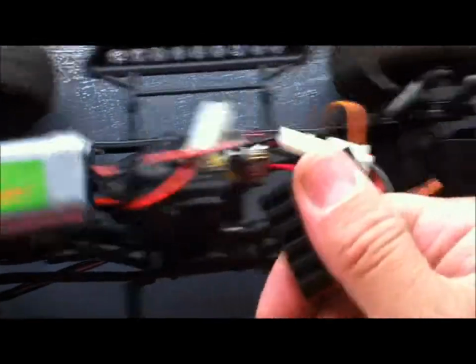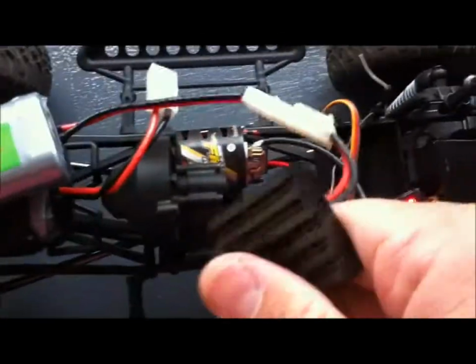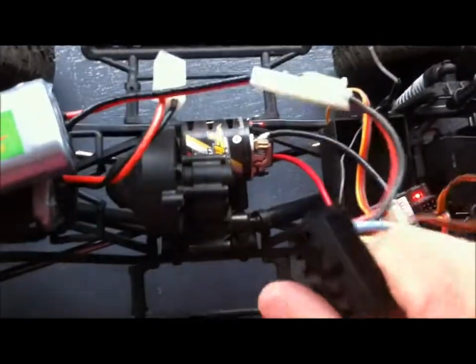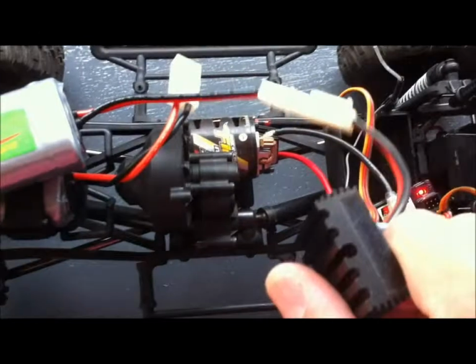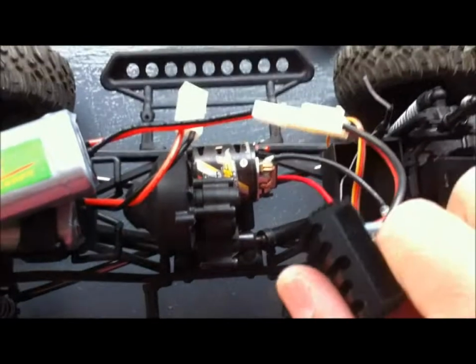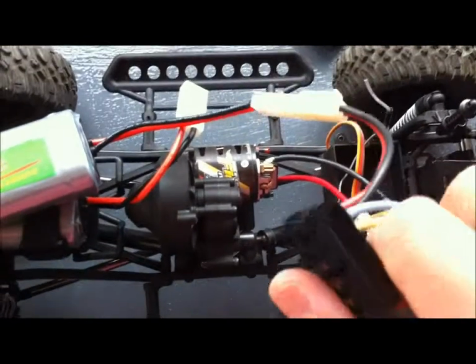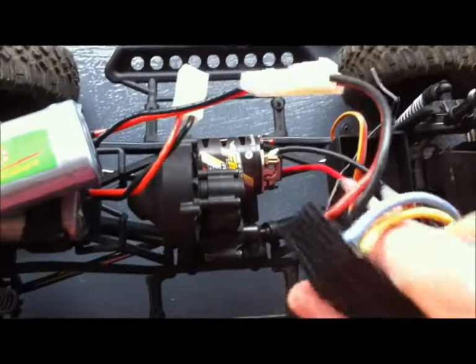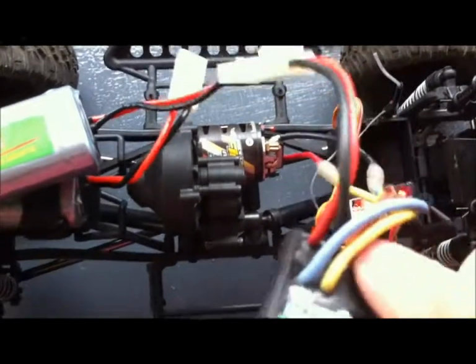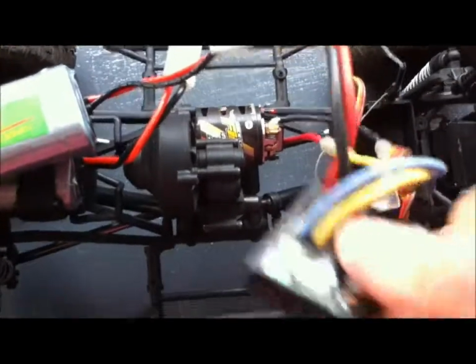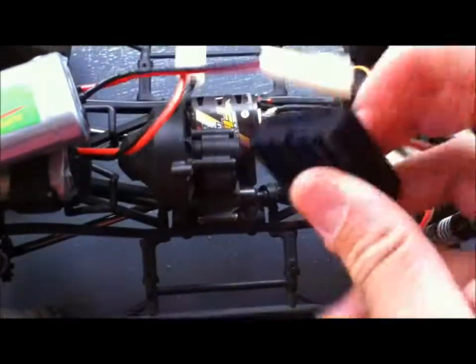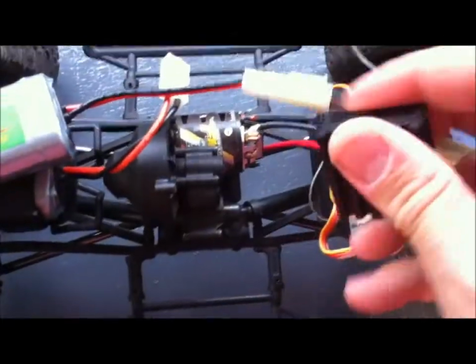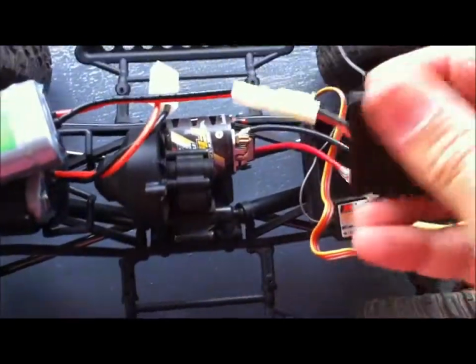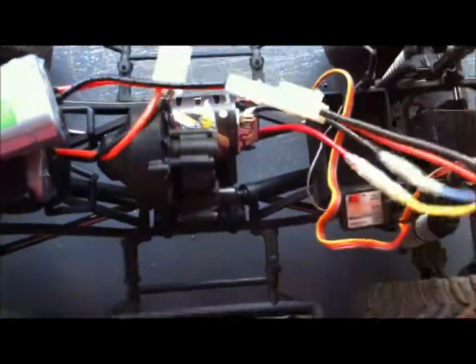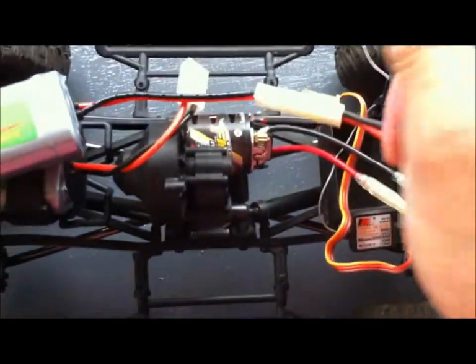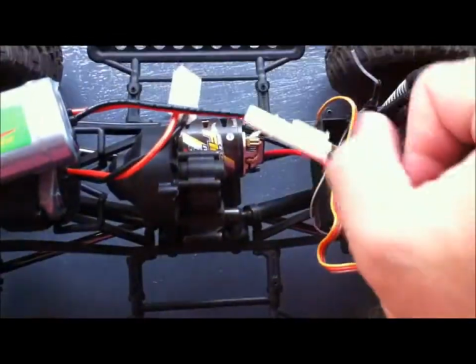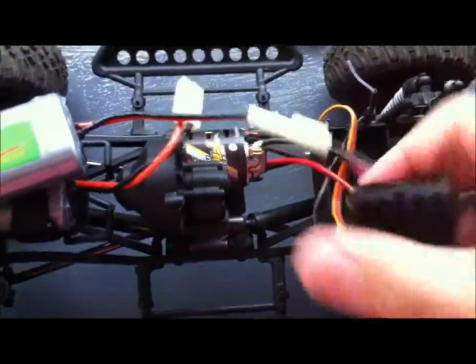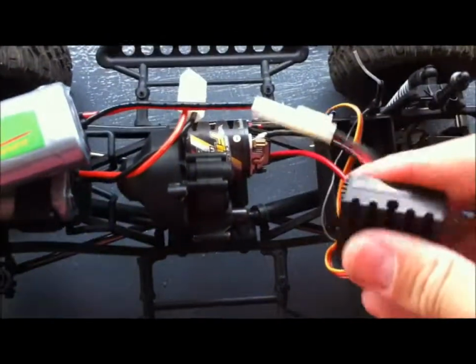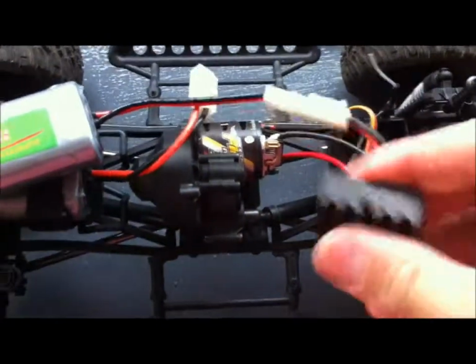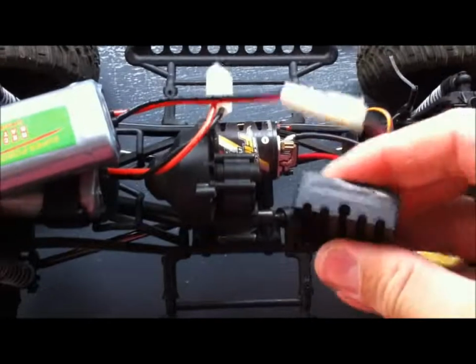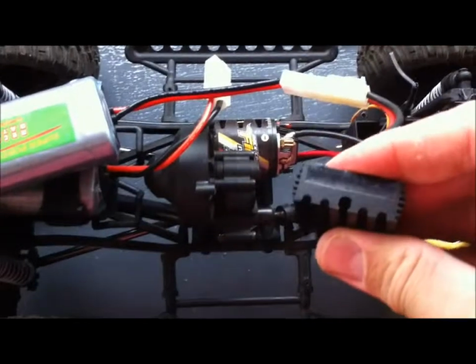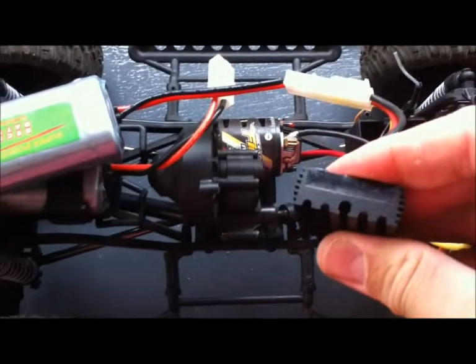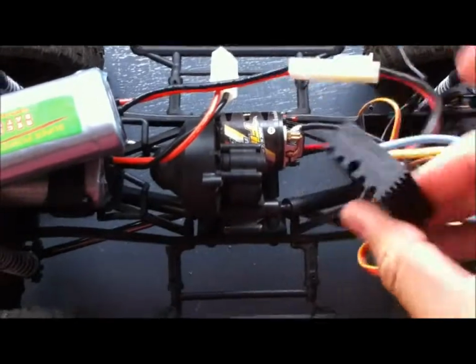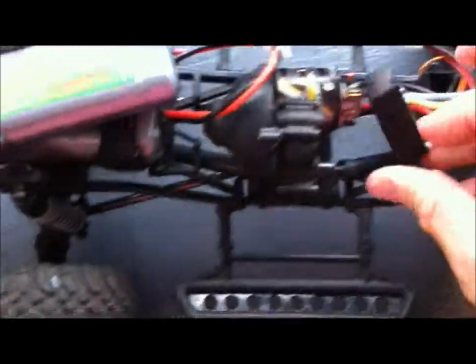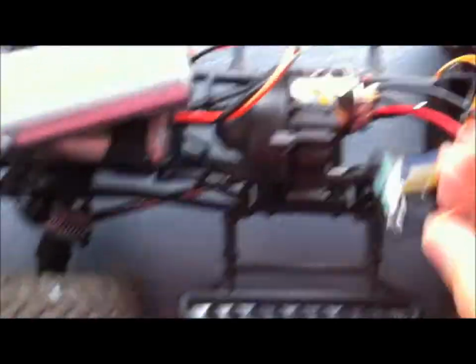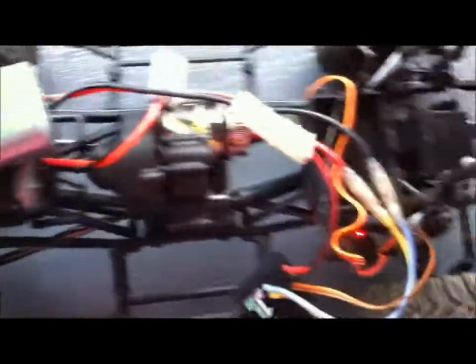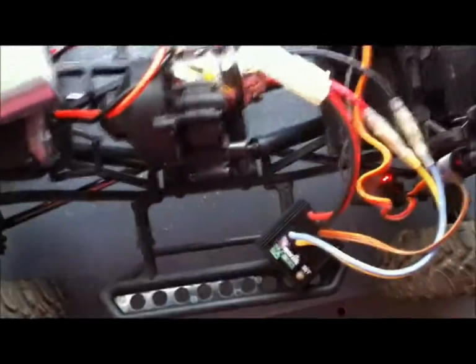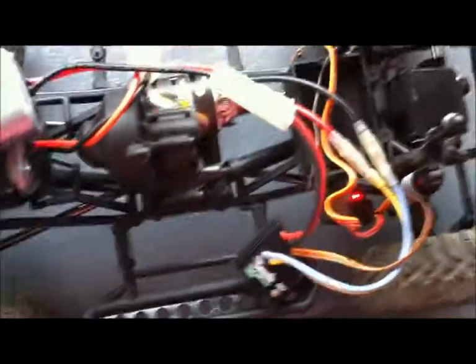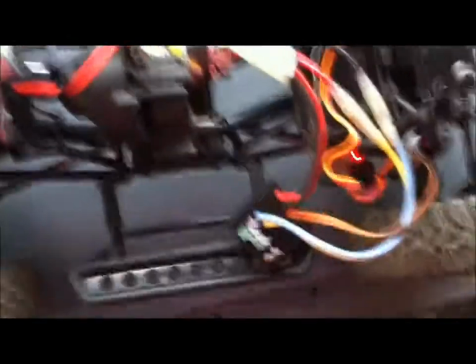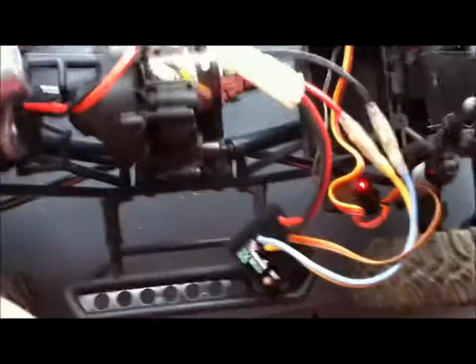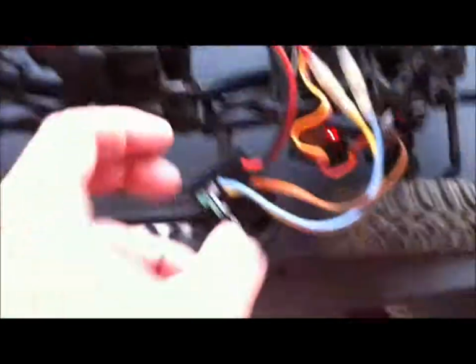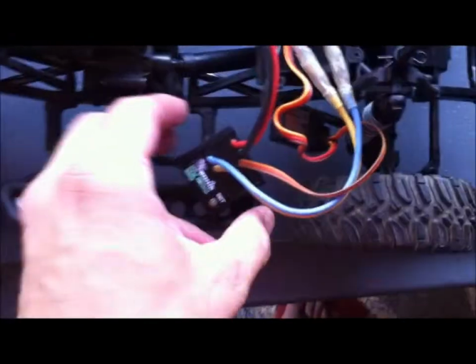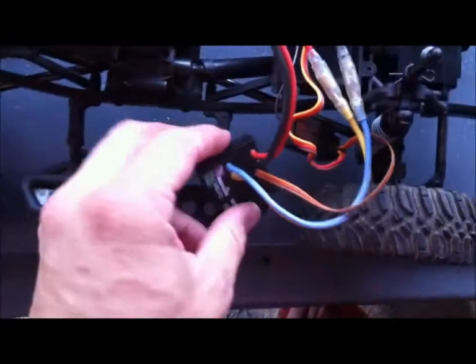I can feel it — it's warm now, and it's only been connected a couple of seconds. Oh well, I'll have to wait for the Traxxas.